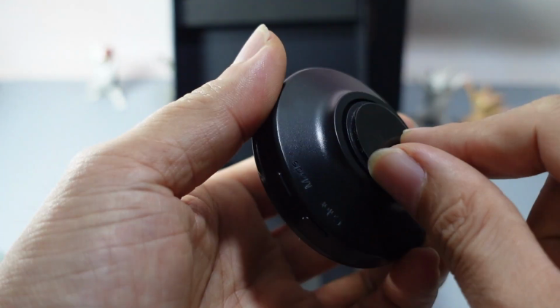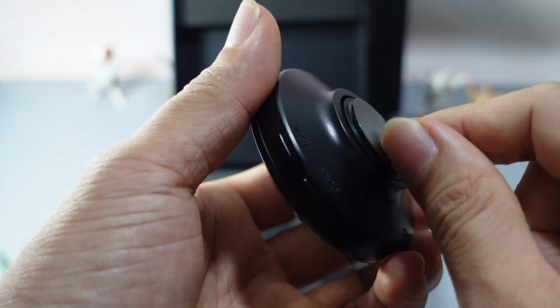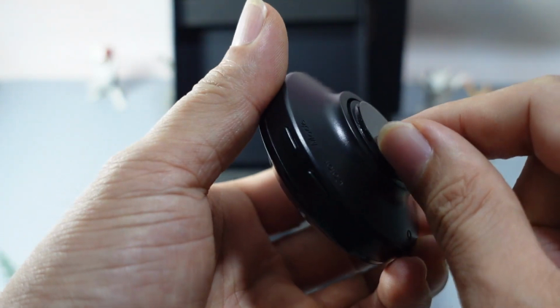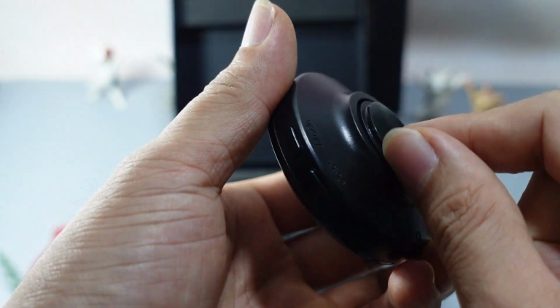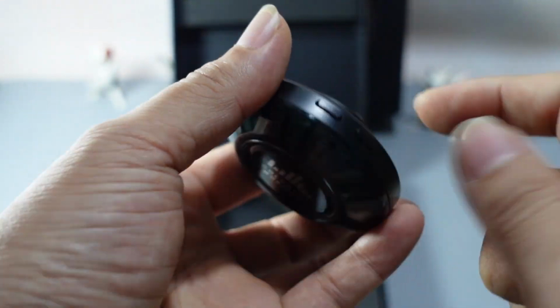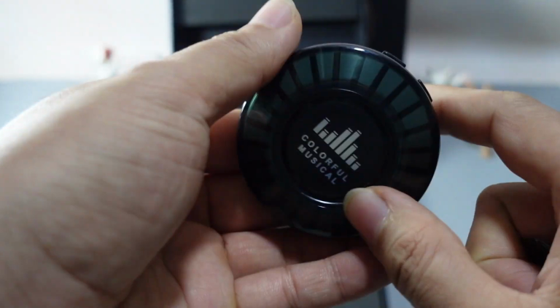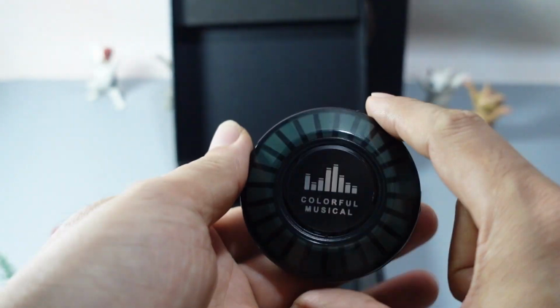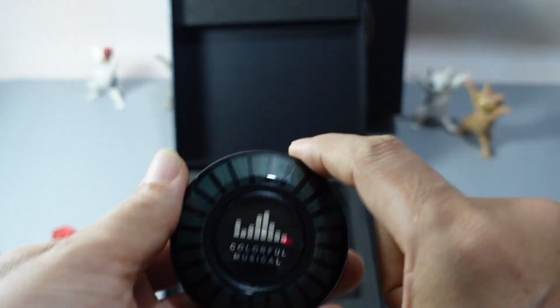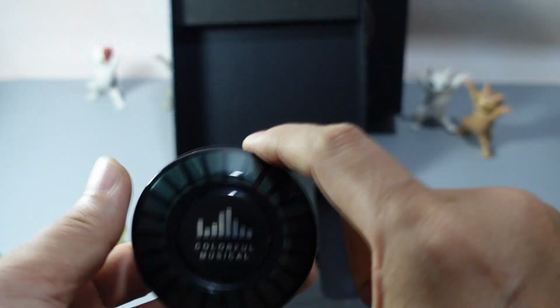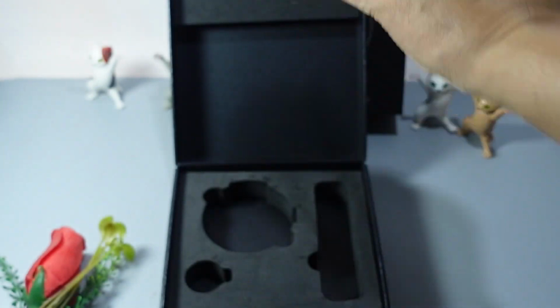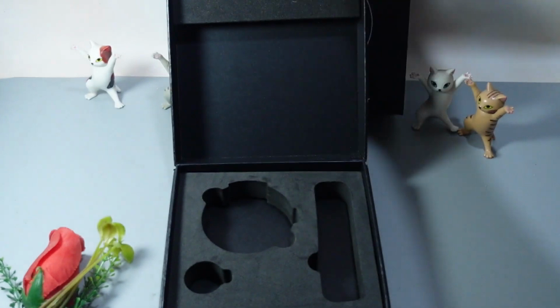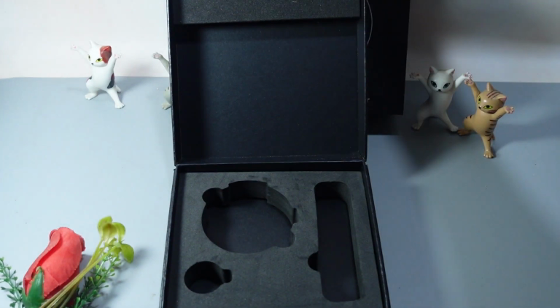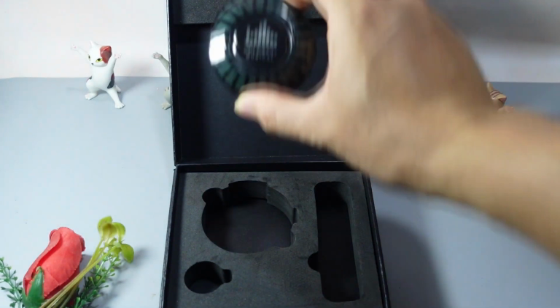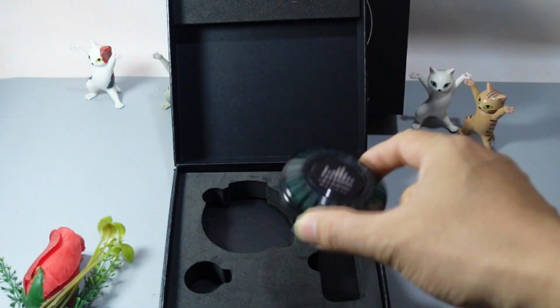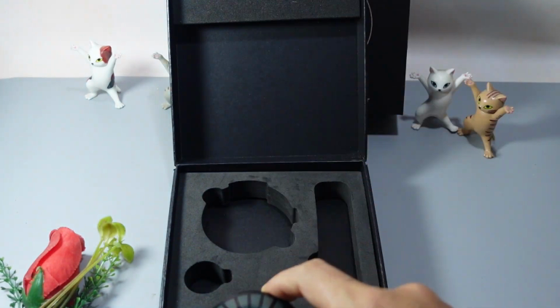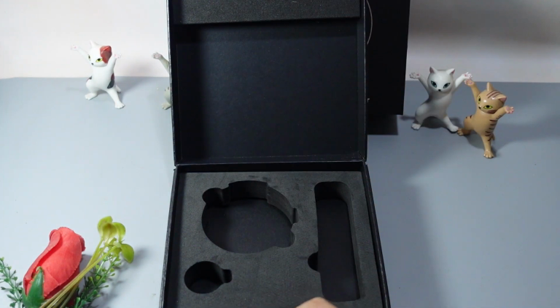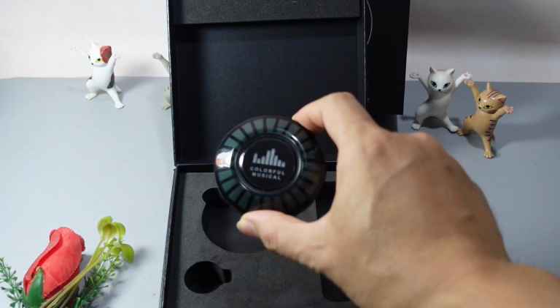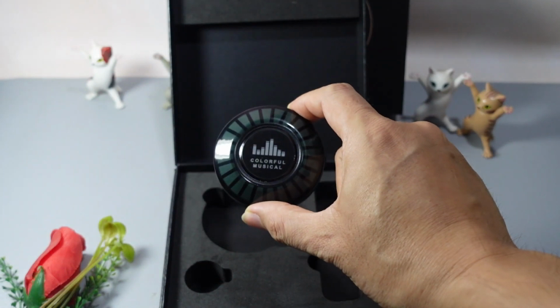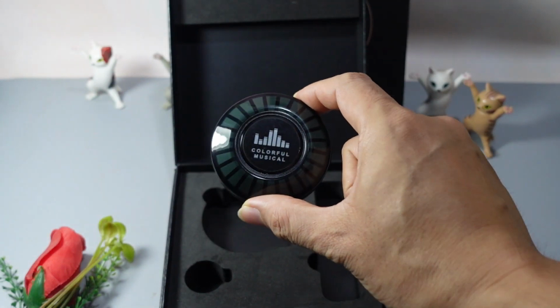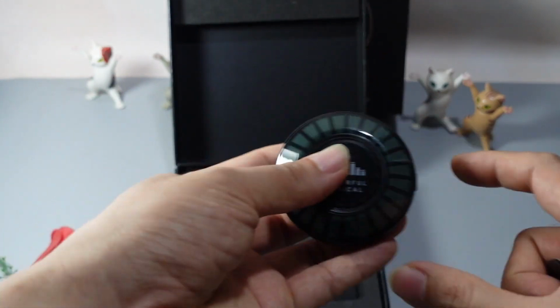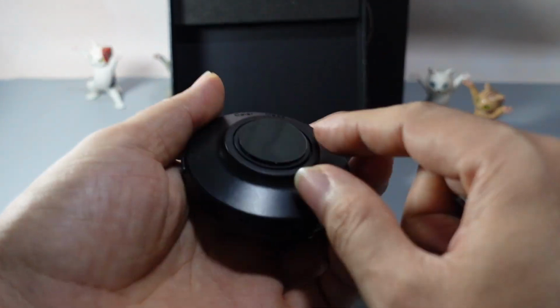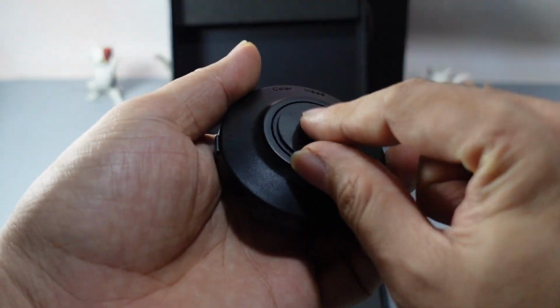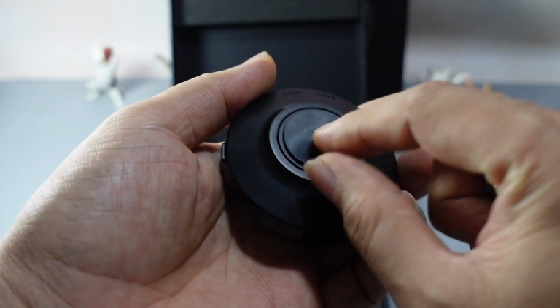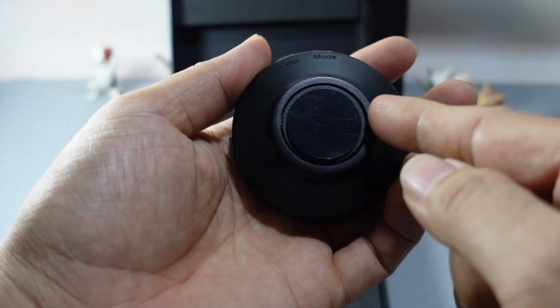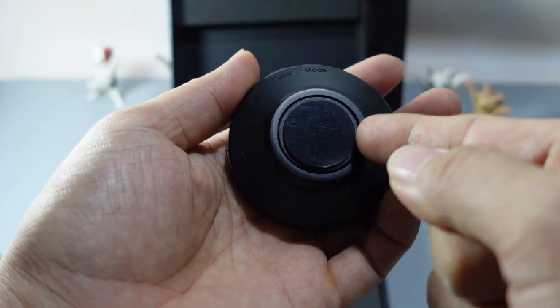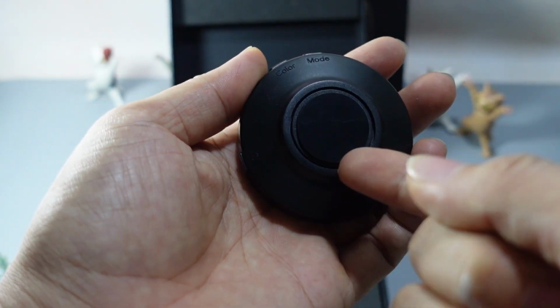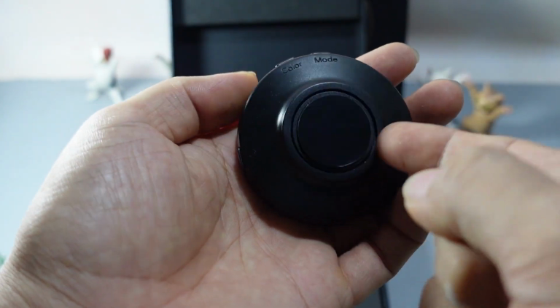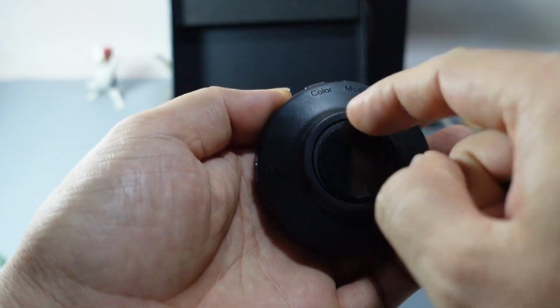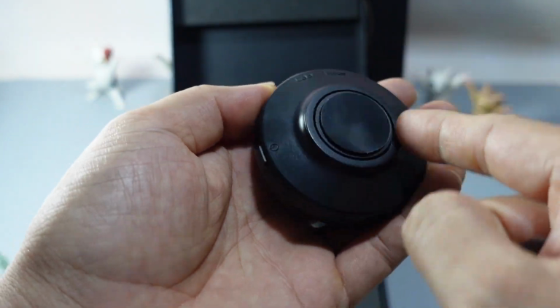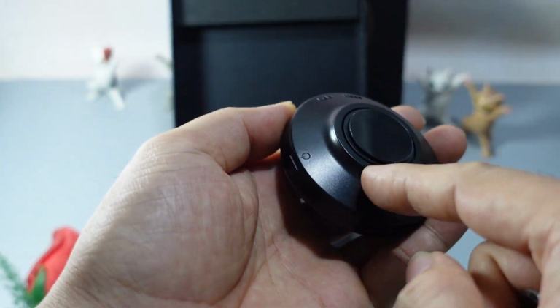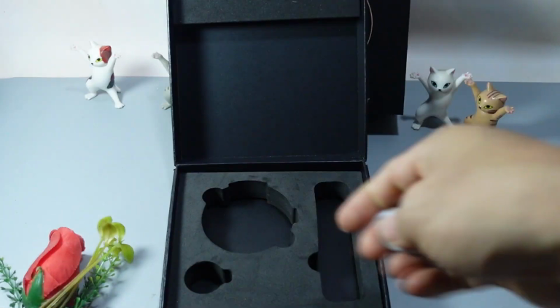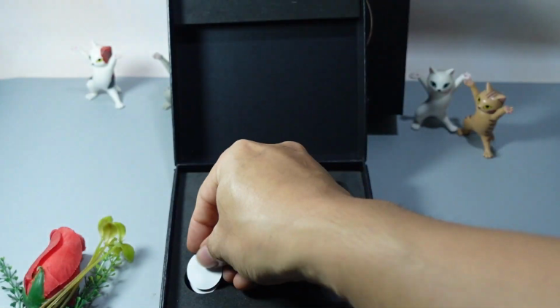Các bạn gỡ ra, gỡ ra các bạn dán vô bất cứ những cái chỗ nào. Ví dụ các bạn dán vô cái chỗ vị trí của bạn thích. Ở phía trong cái này là cái loa nha các bạn. Phía trong này là cái loa của nó nè.